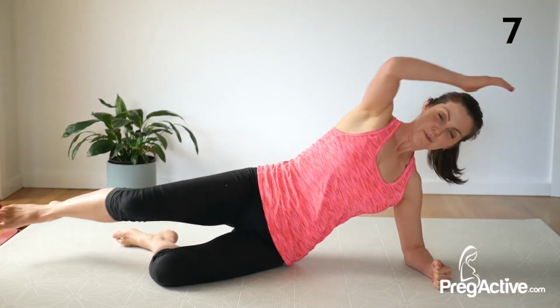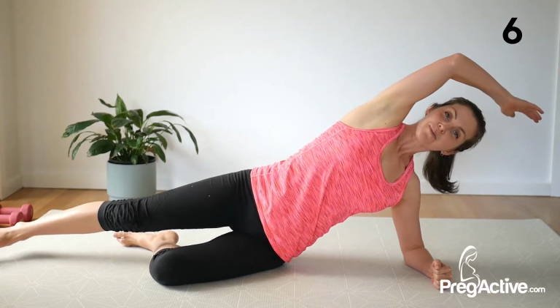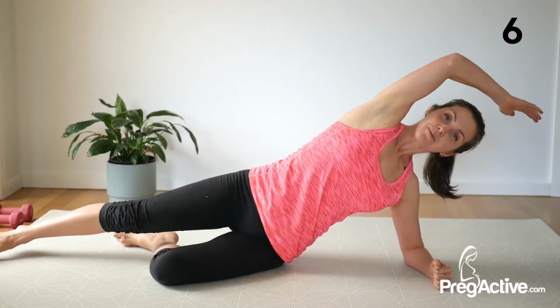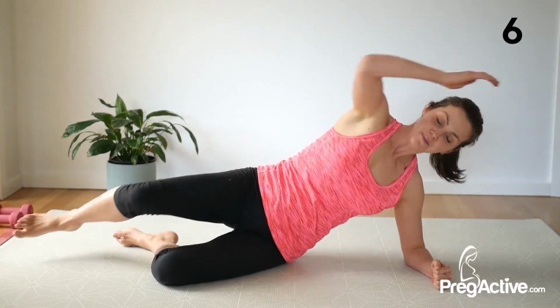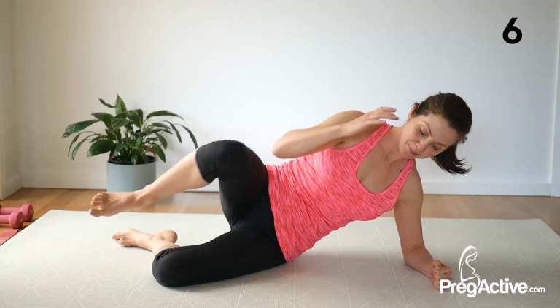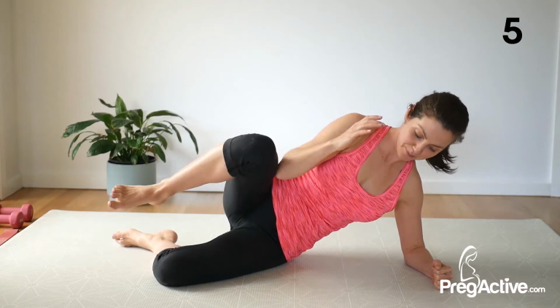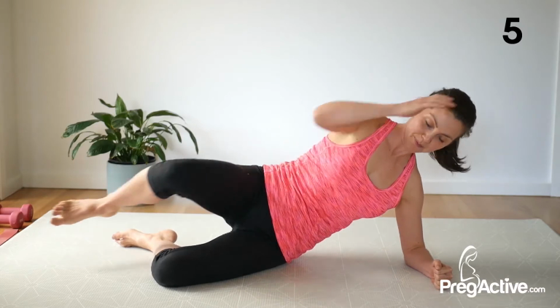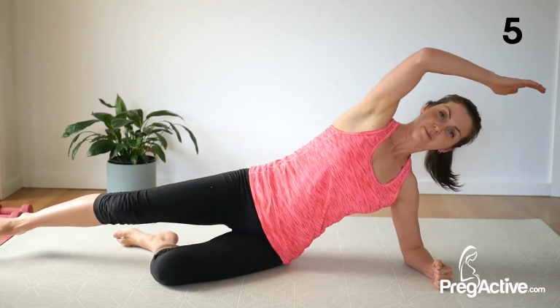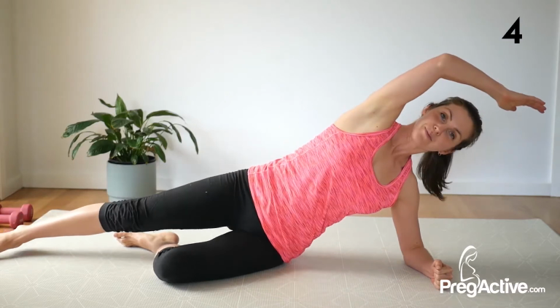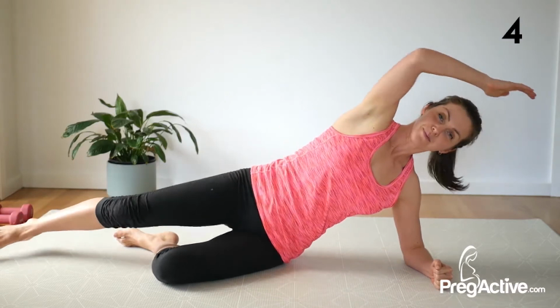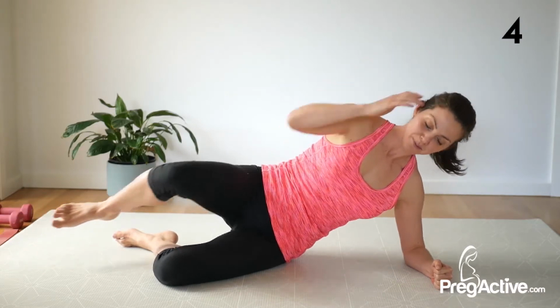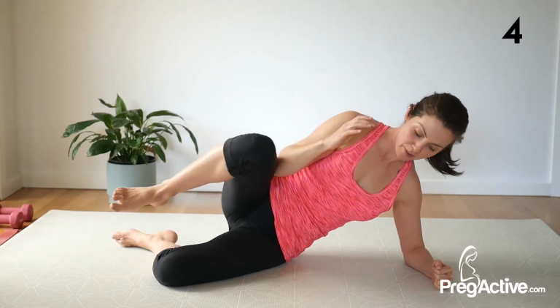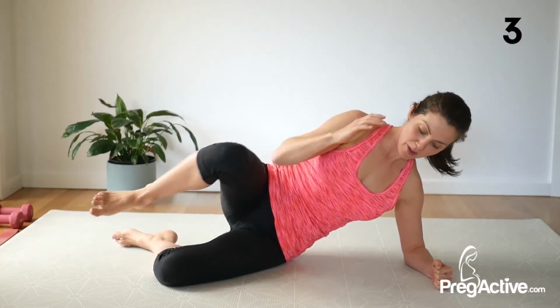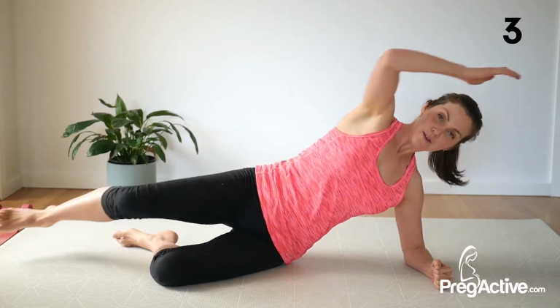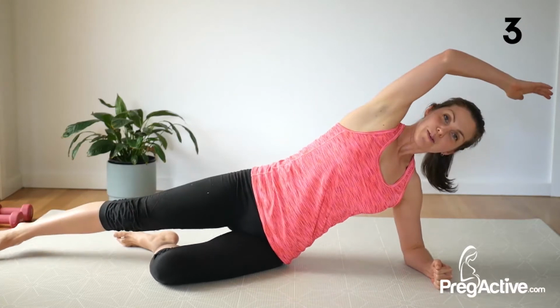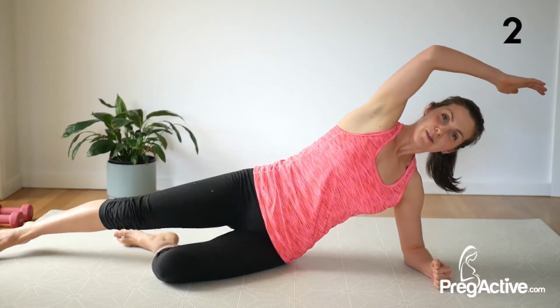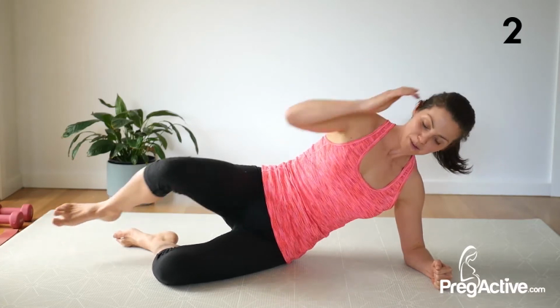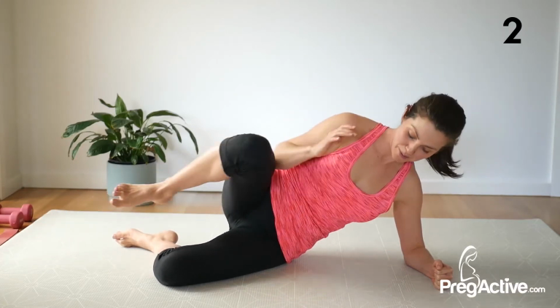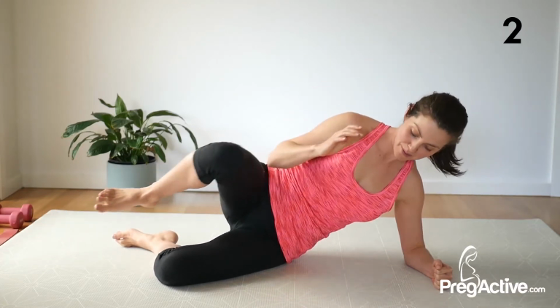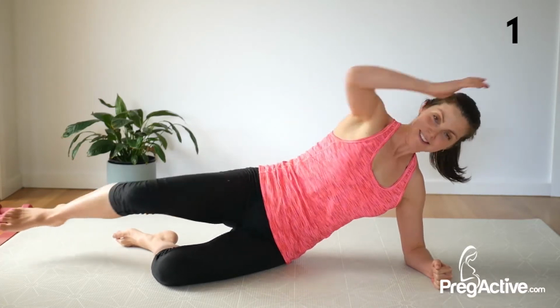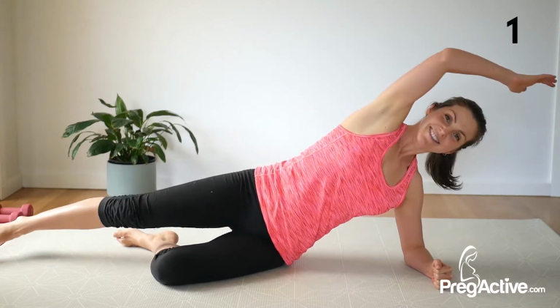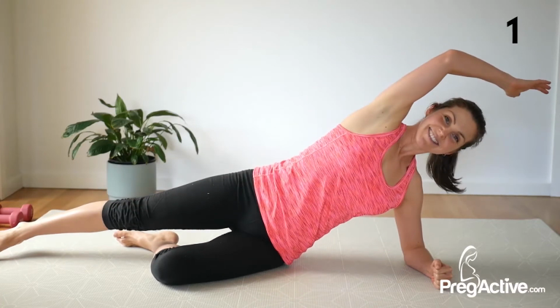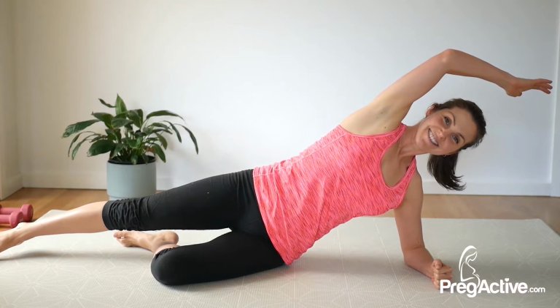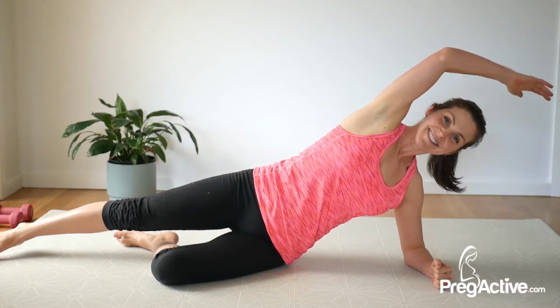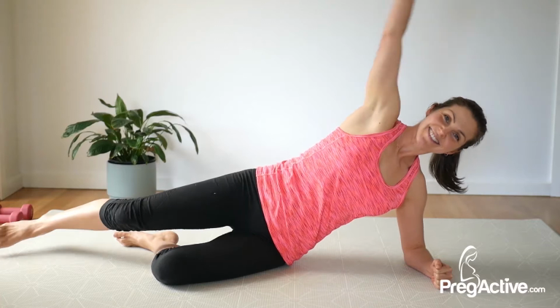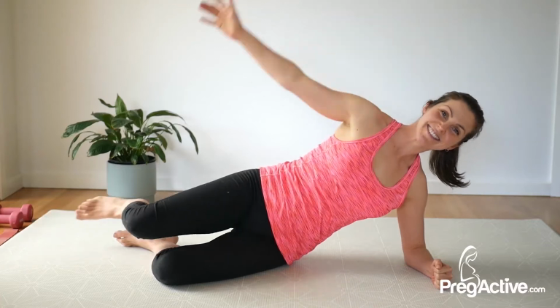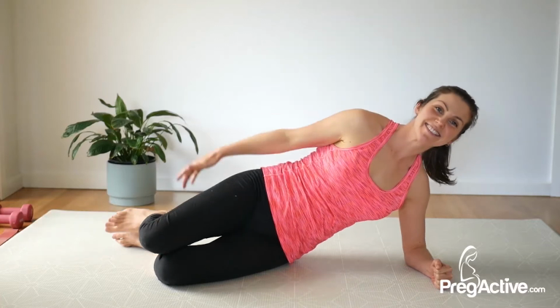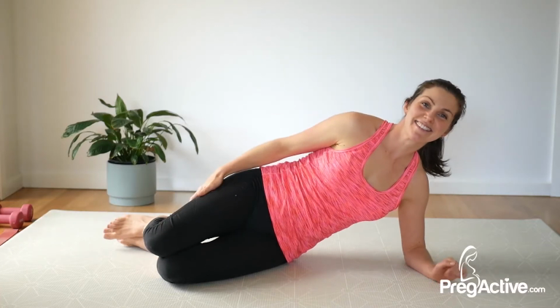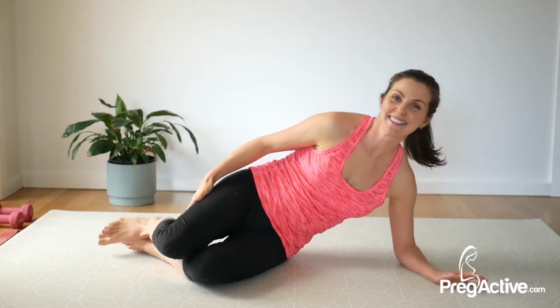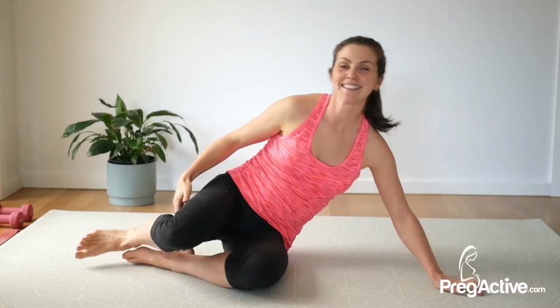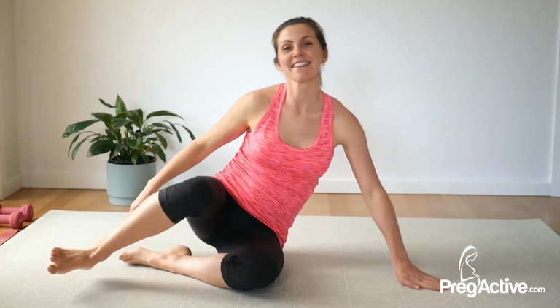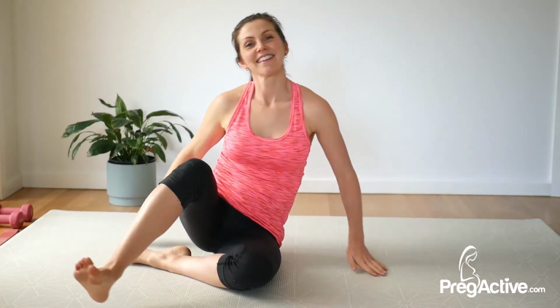5 seconds, 3, 2, and 1. Nice work. Let's swap over to the other side.